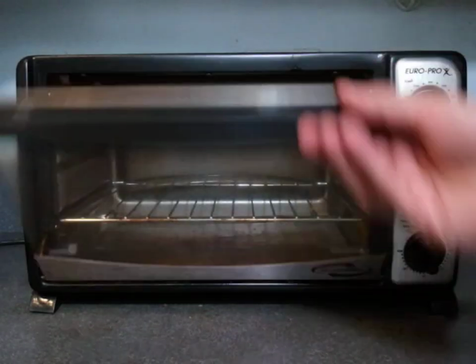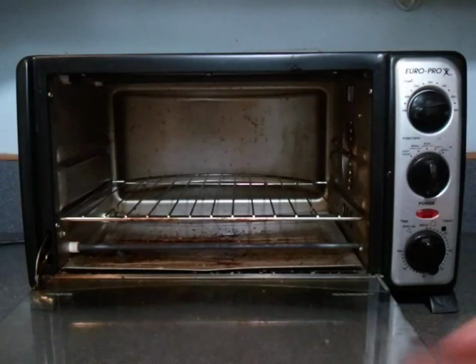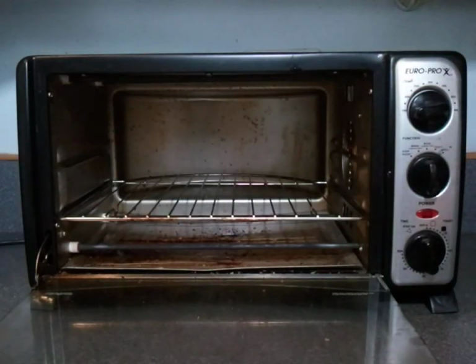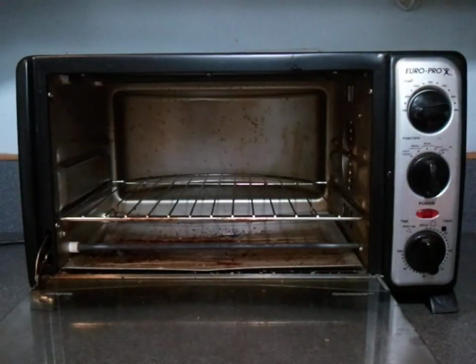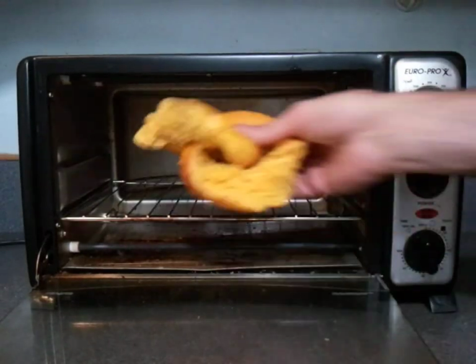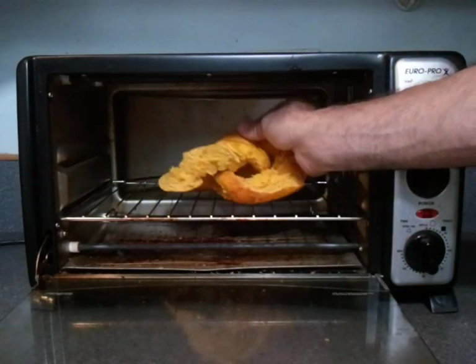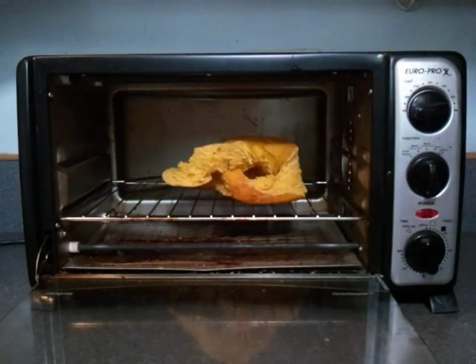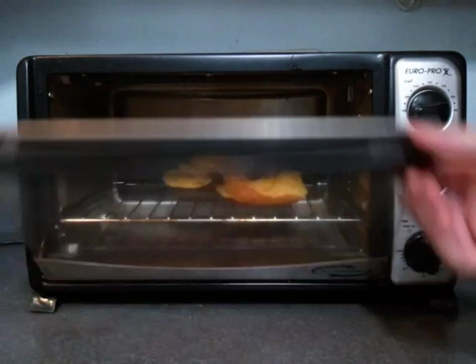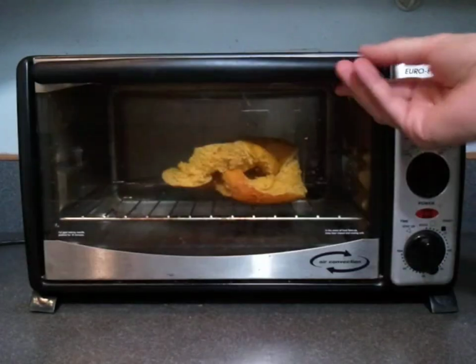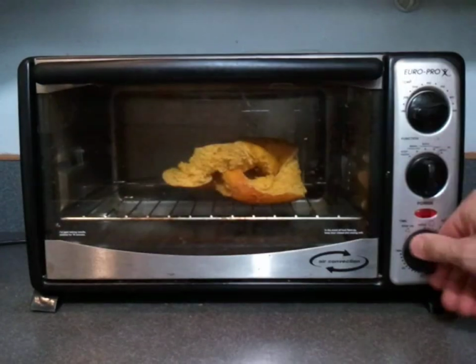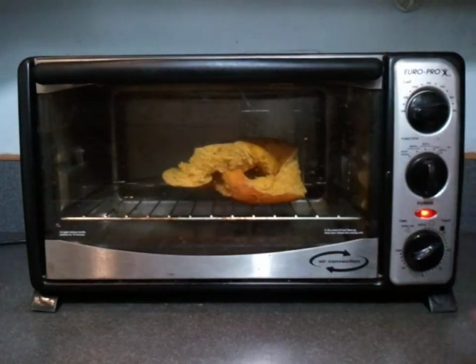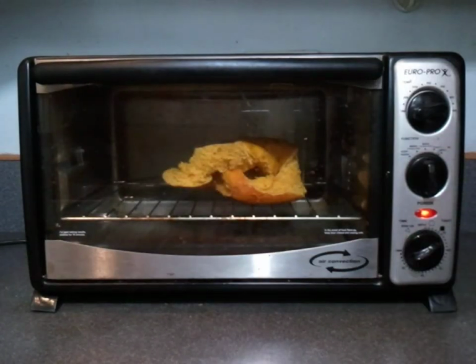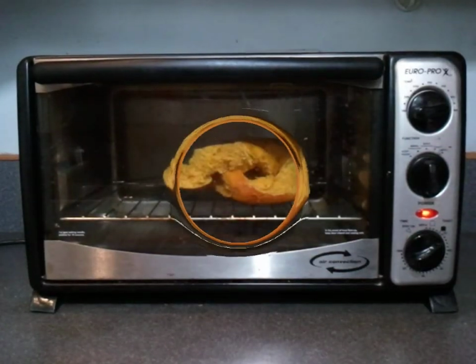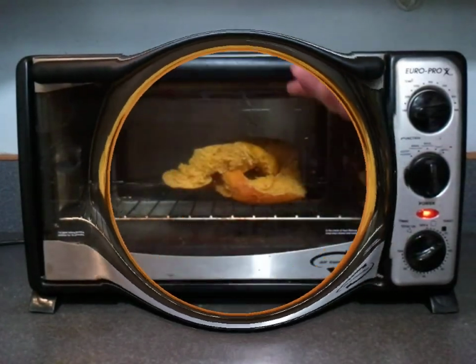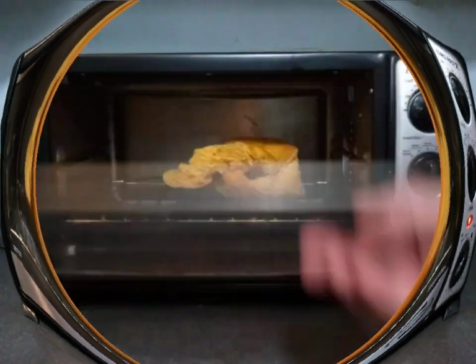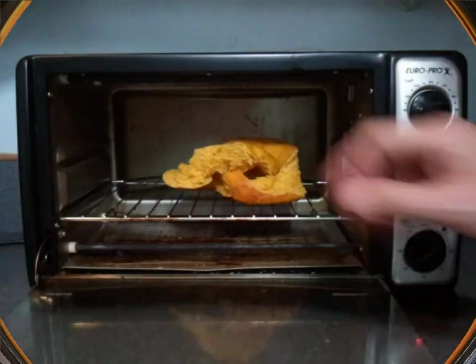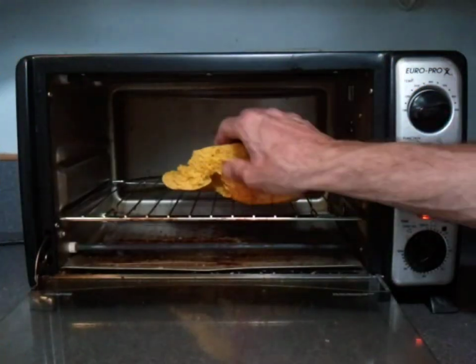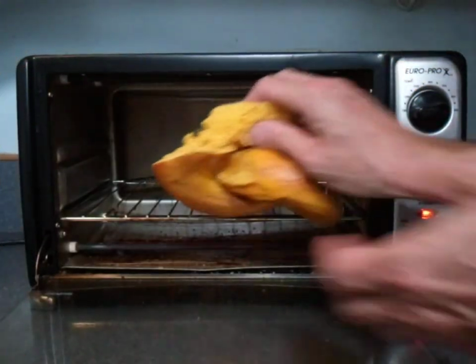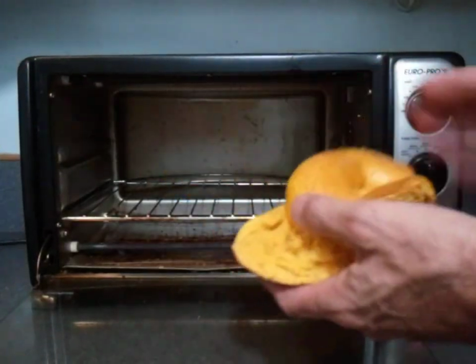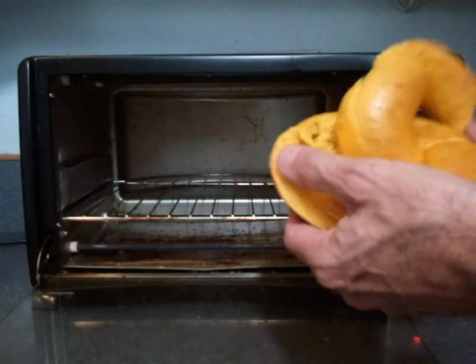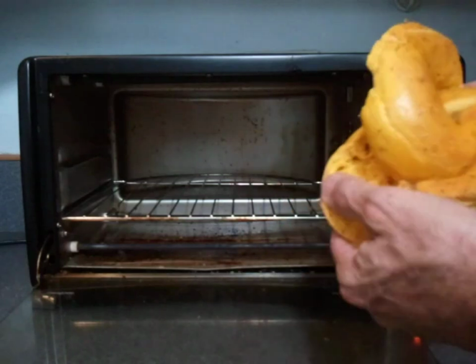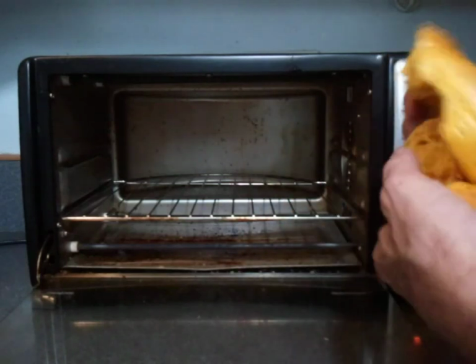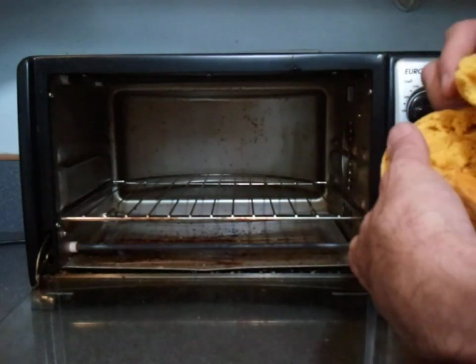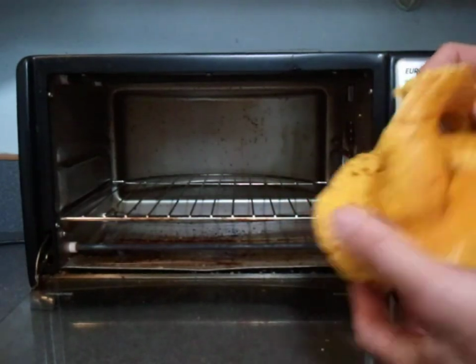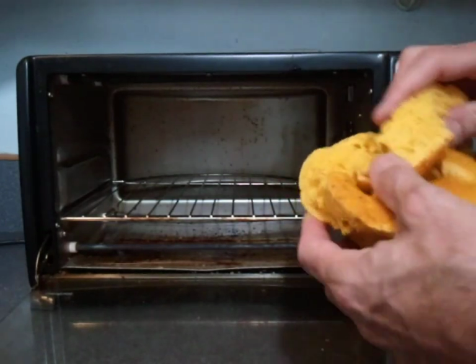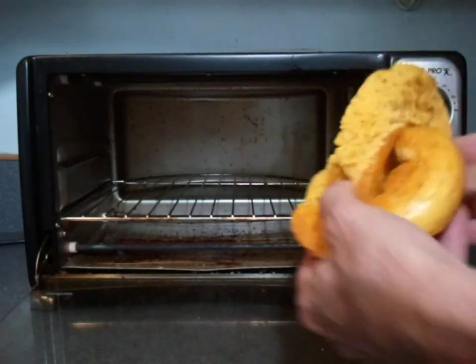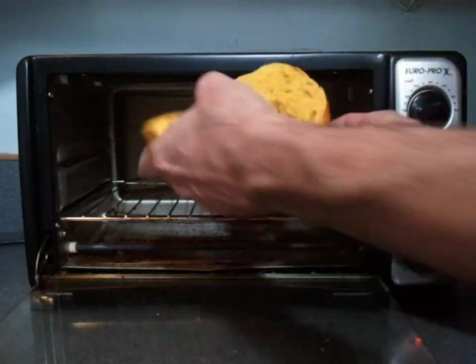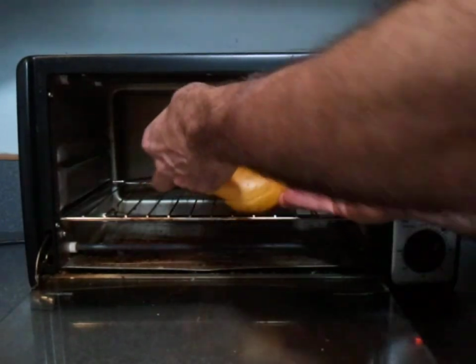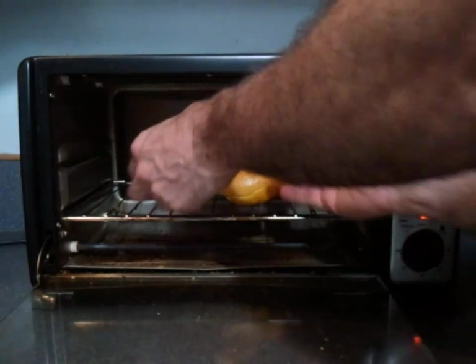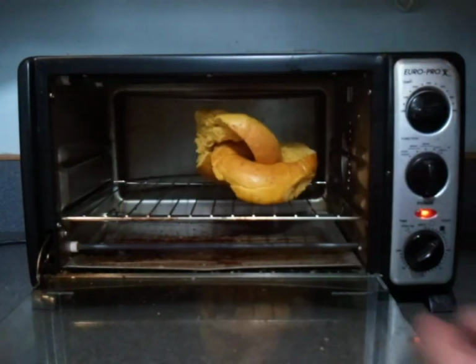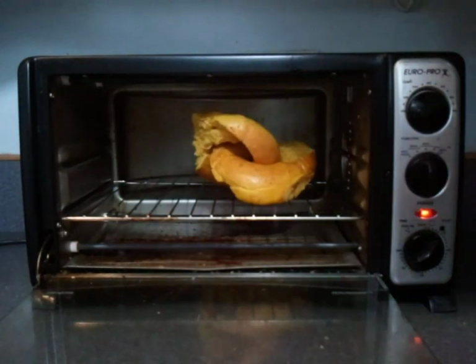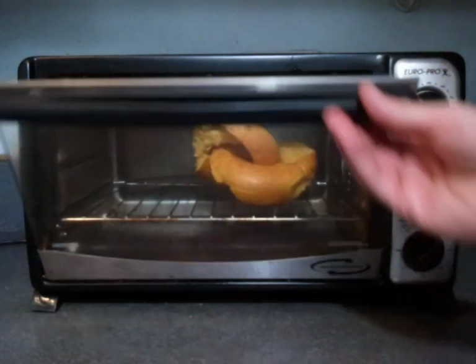I like to toast my bagels. You want to be sure and move them around a little bit so they don't cook just on one spot. Let's give them a little twirl a few times while toasting.